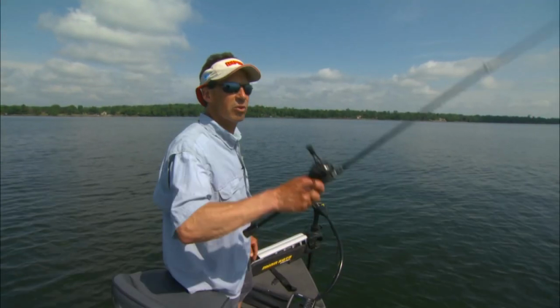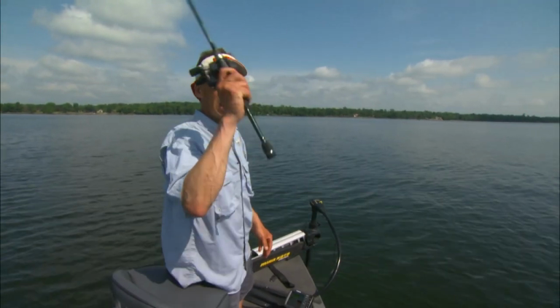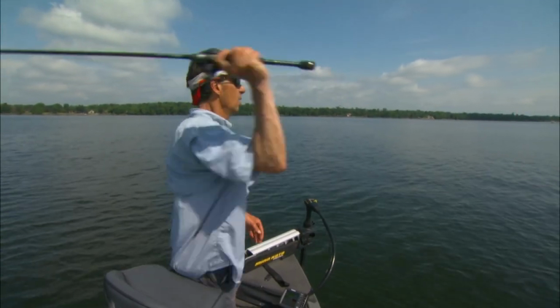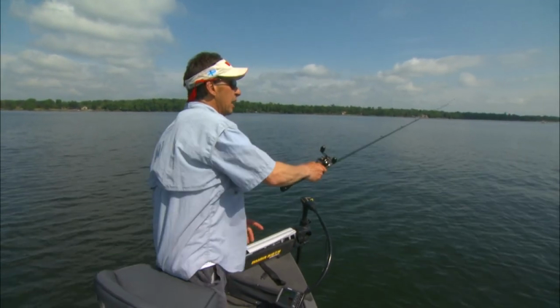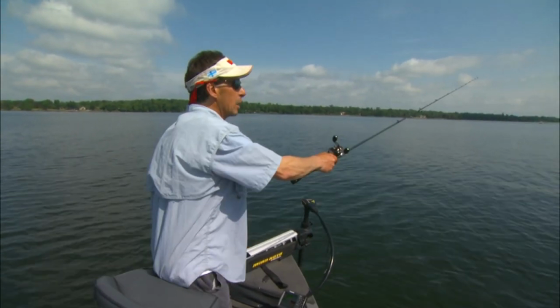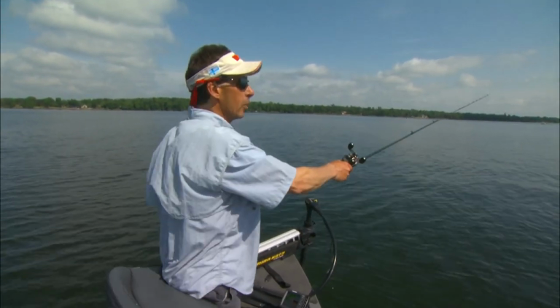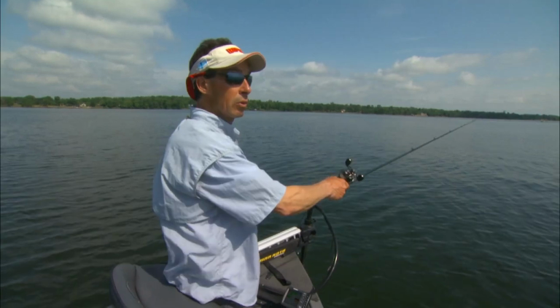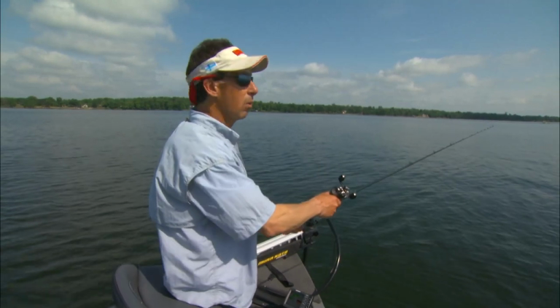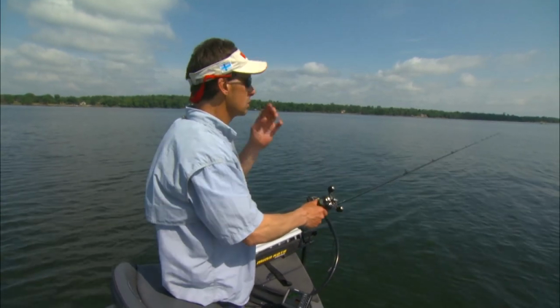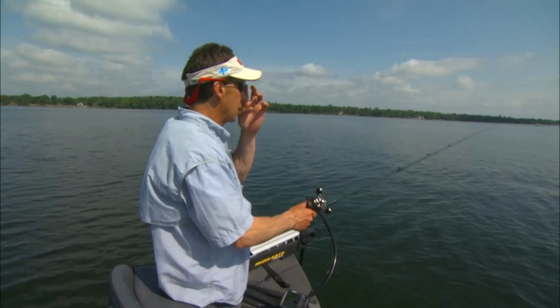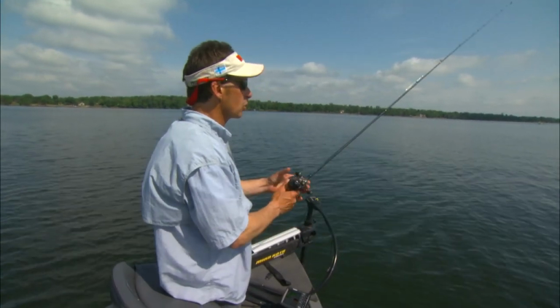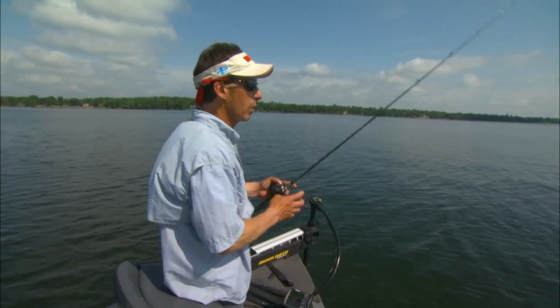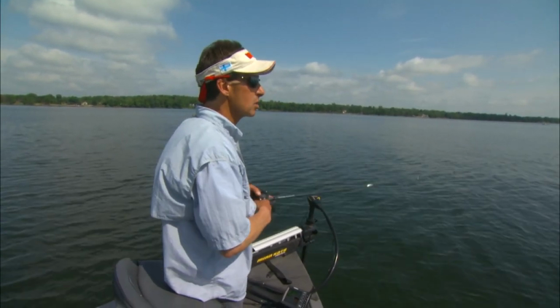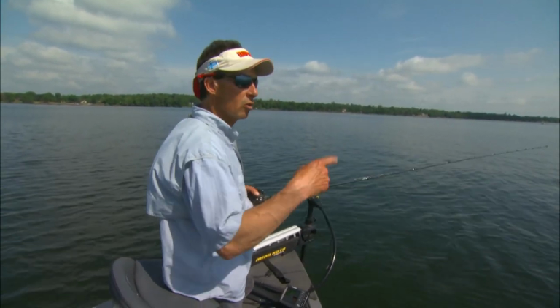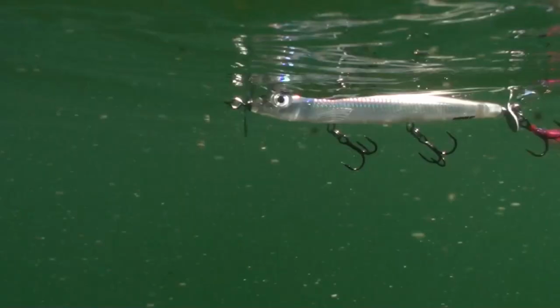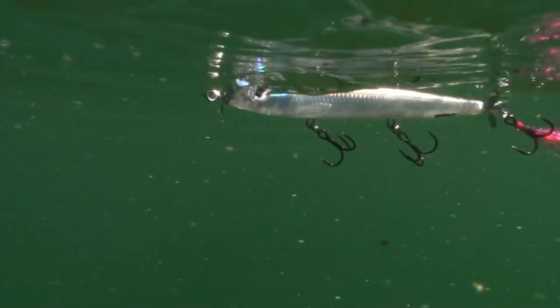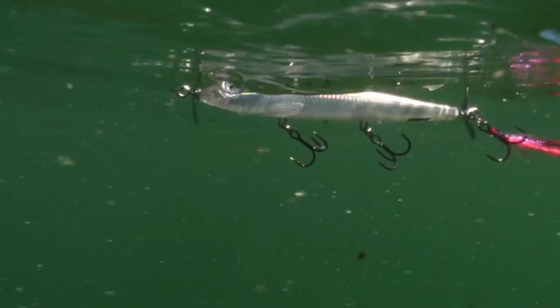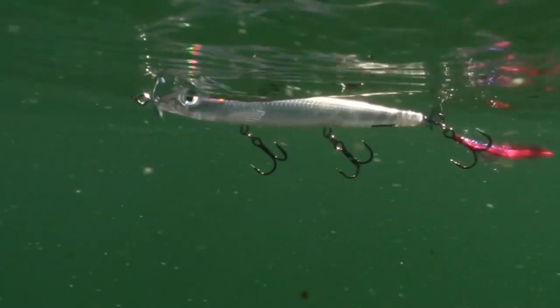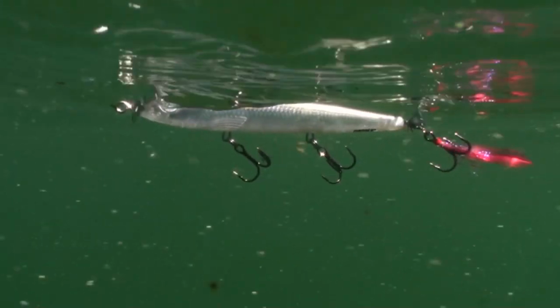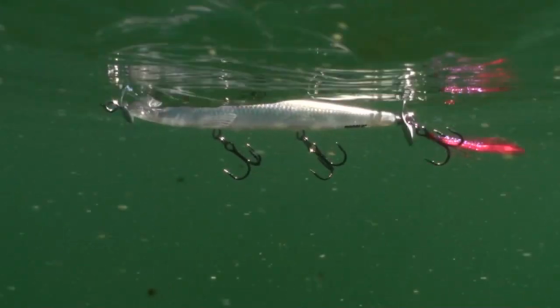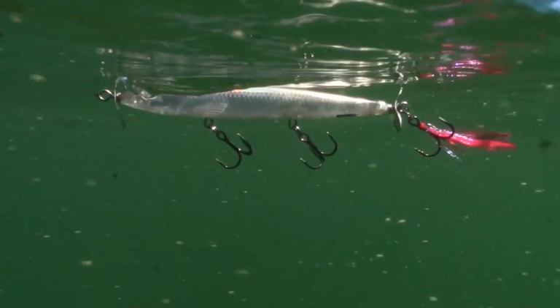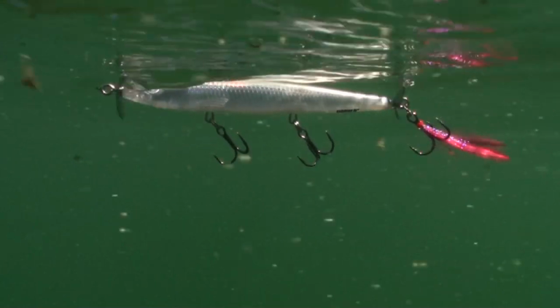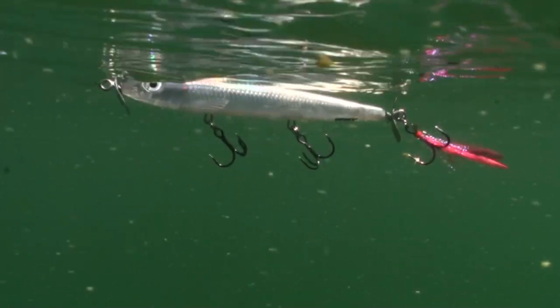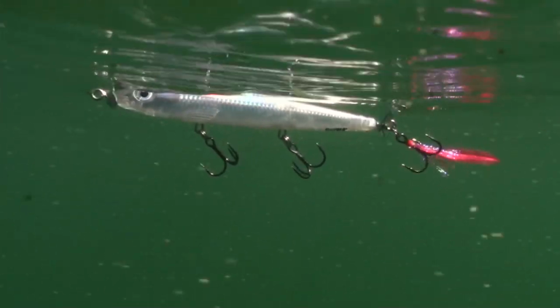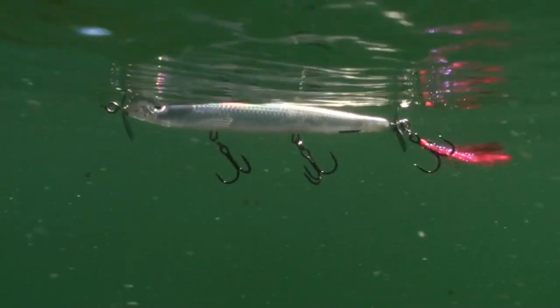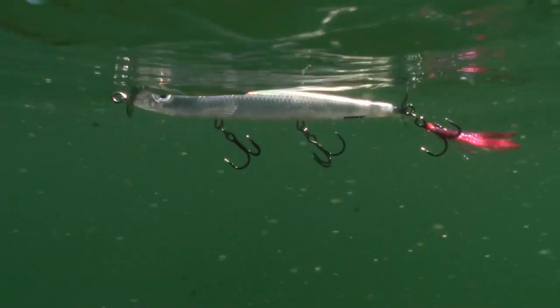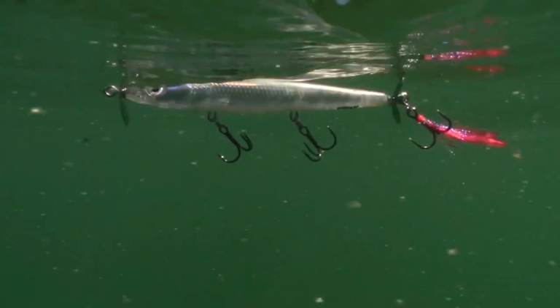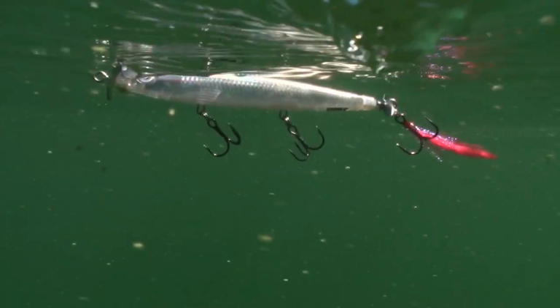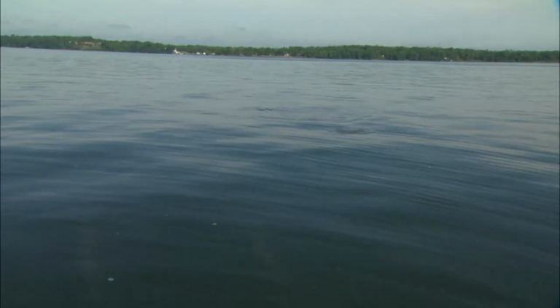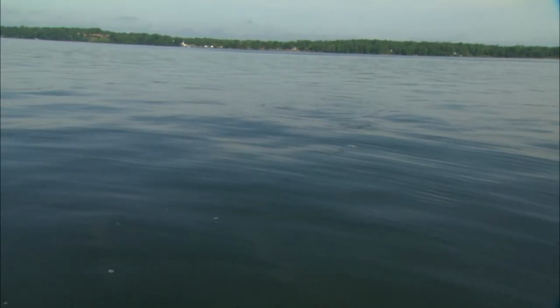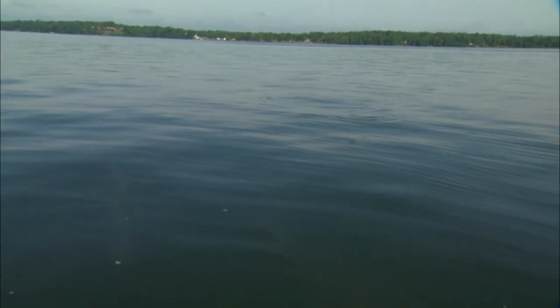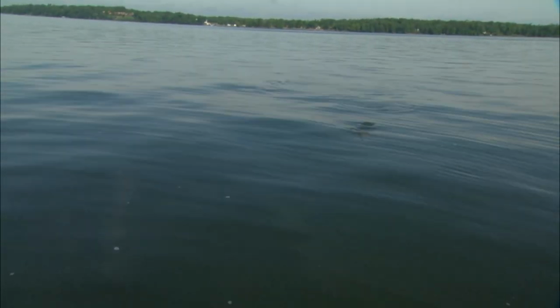A largemouth bass fisherman actually fishes this bait with a completely different retrieve. You pitch it out and reel it in real slow — just a straight retrieve, real slow, with those blades going pop, pop, pop, pop.